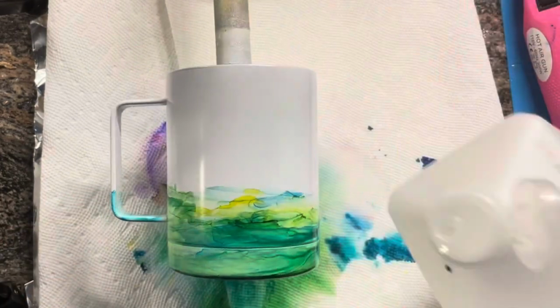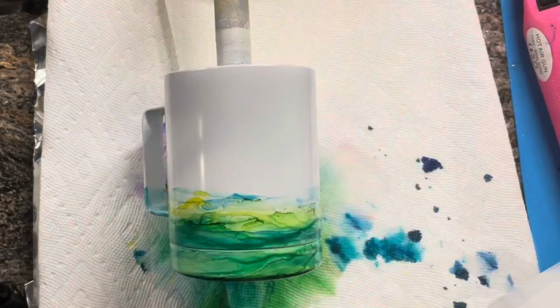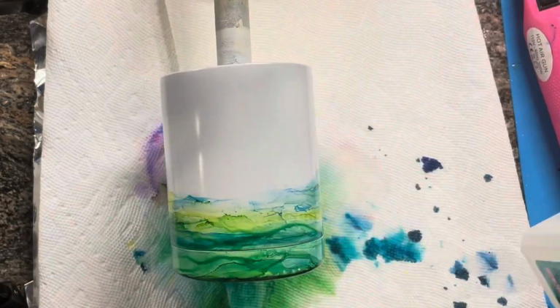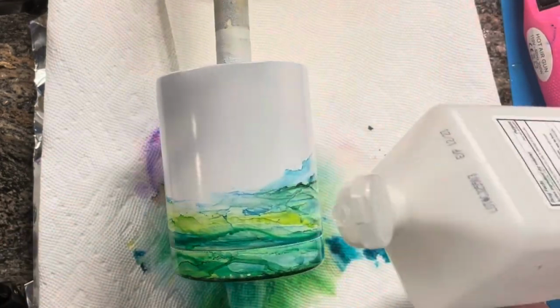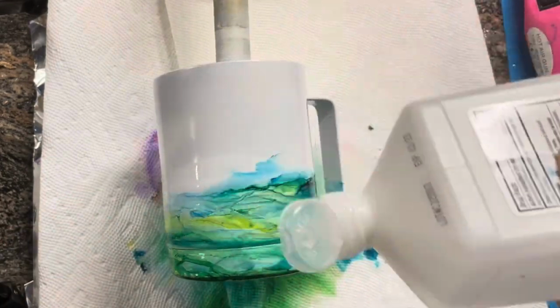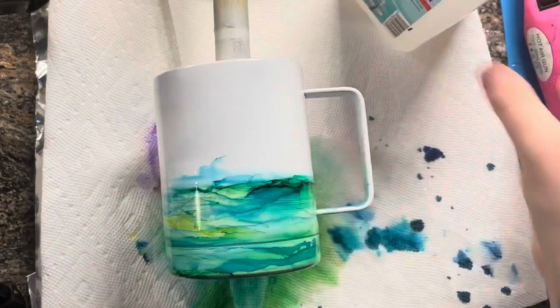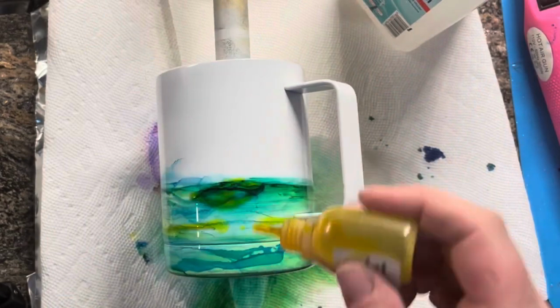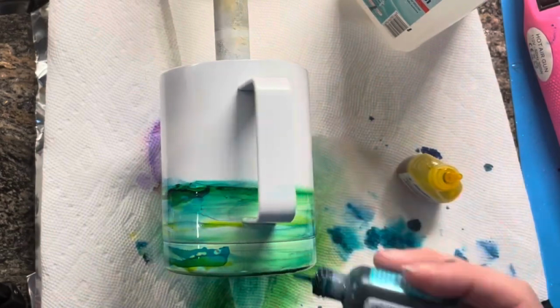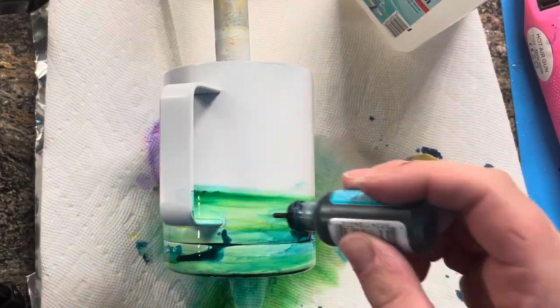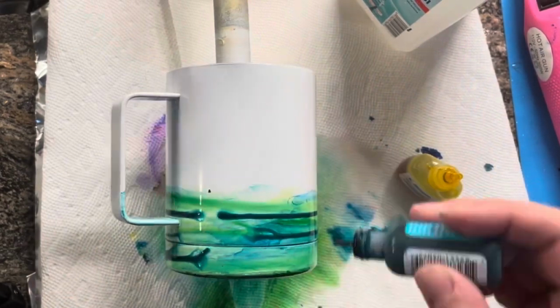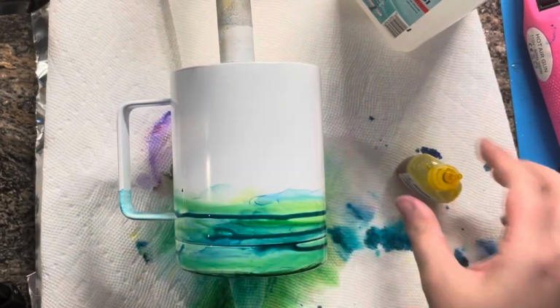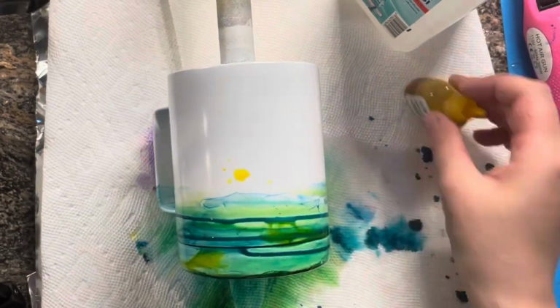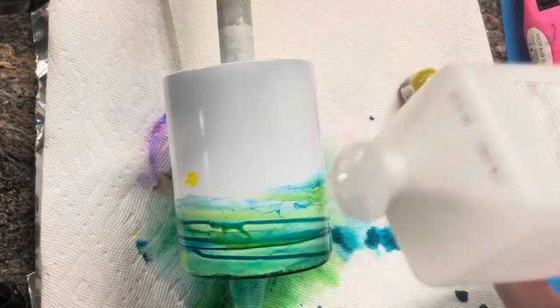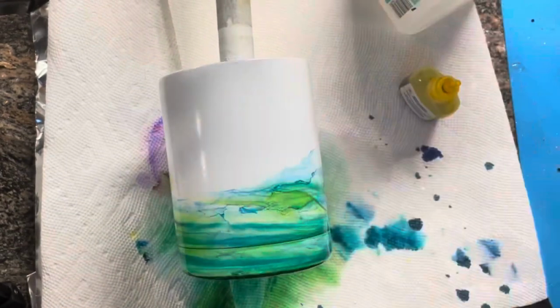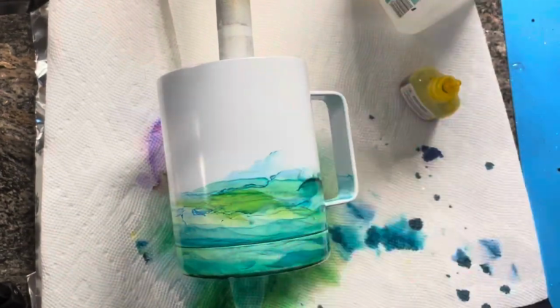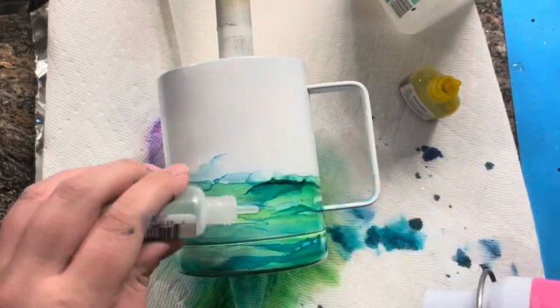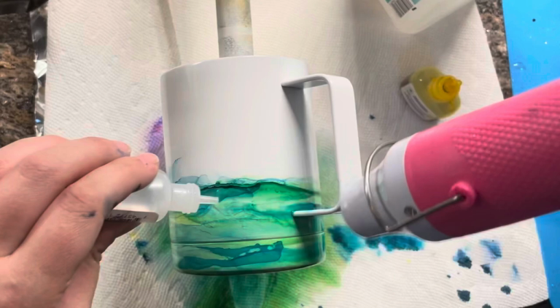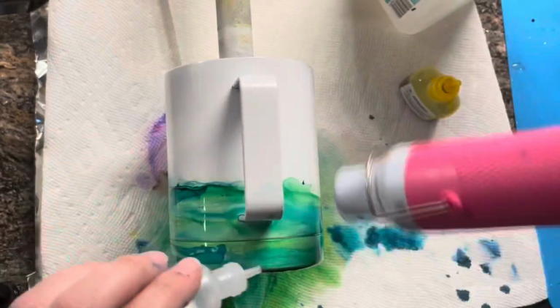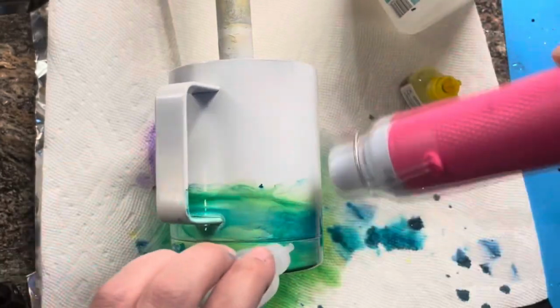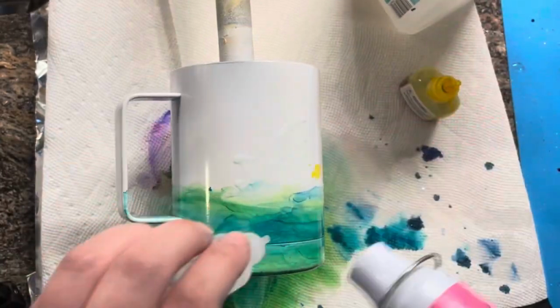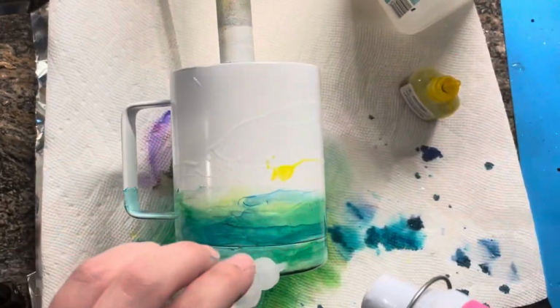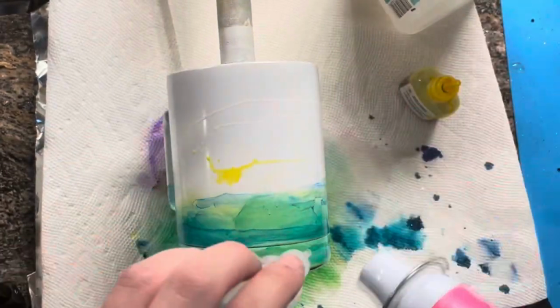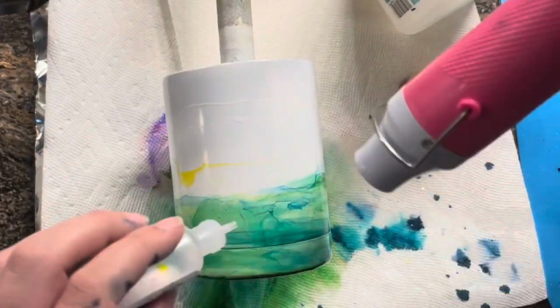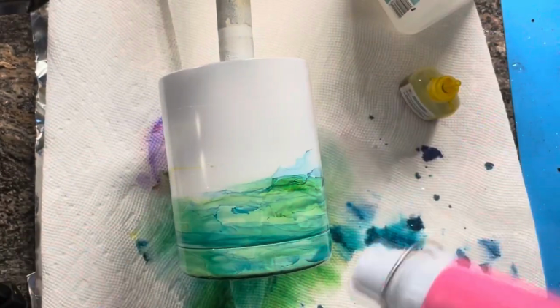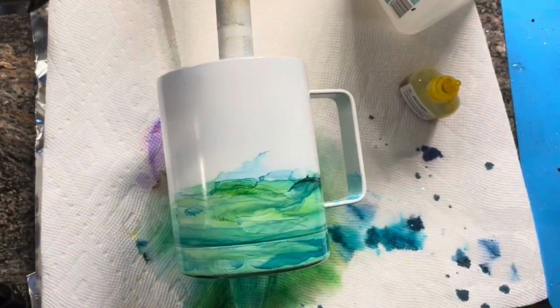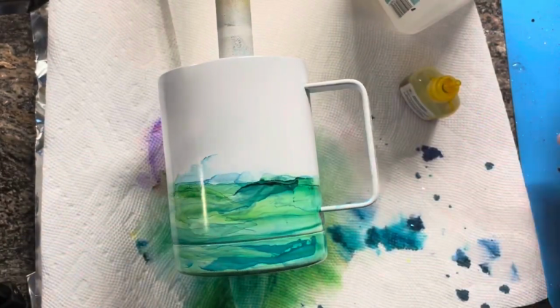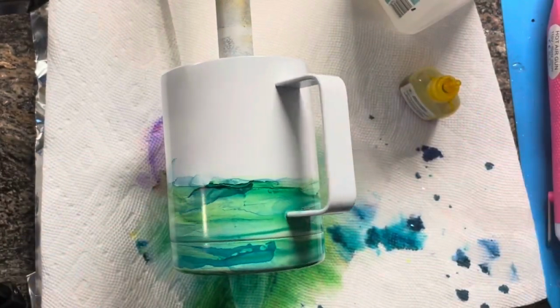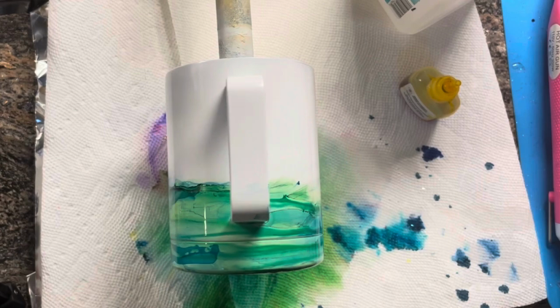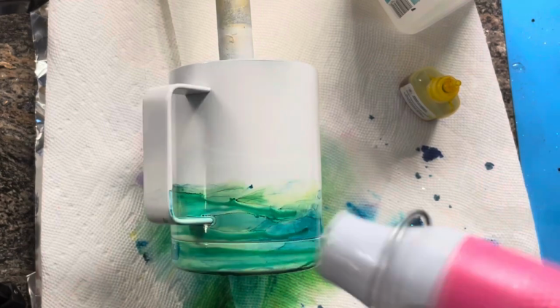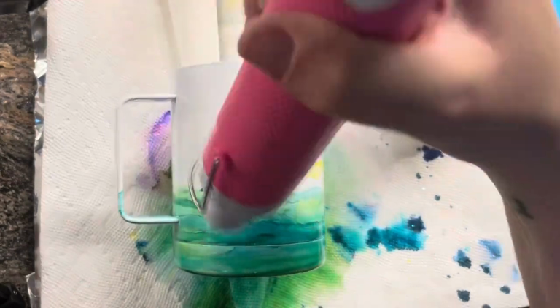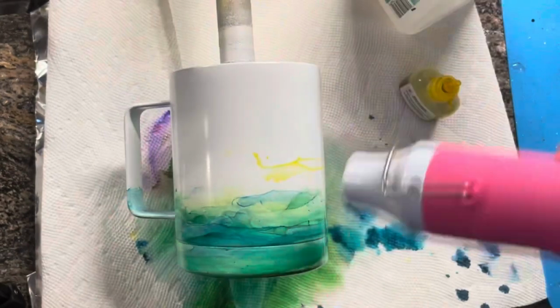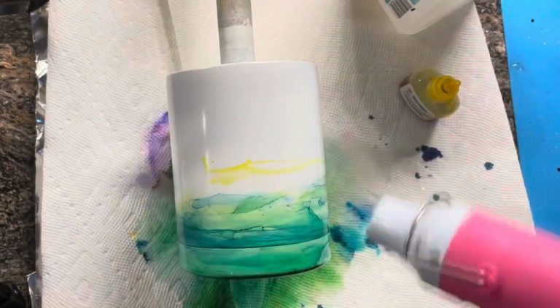At this point I got kind of annoyed and I just dumped on a bunch of alcohol and inks and mixed it all together, and I ended up really liking how it turned out. I kept adding some more alcohol to lighten it and move things around until it was perfect, or at least until I thought it was just right.